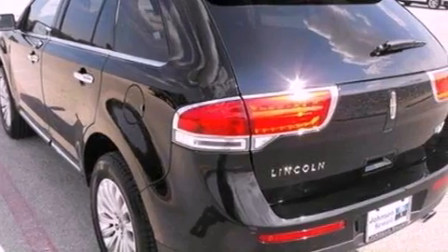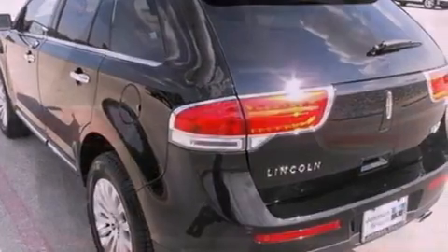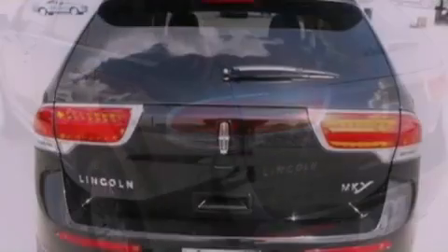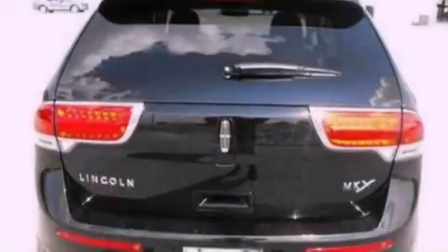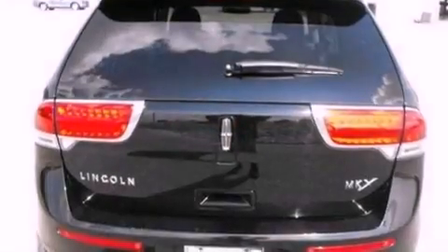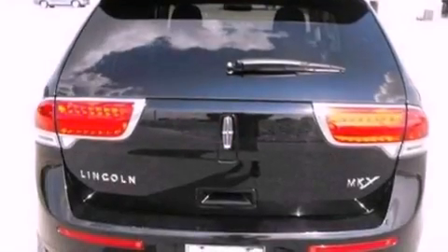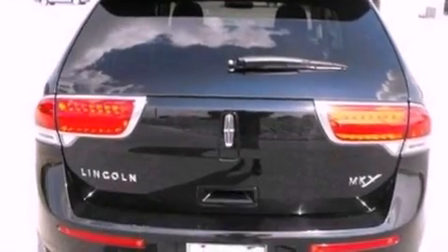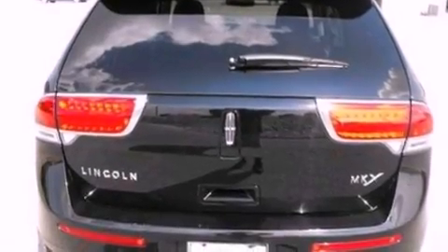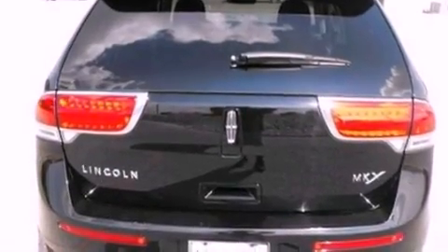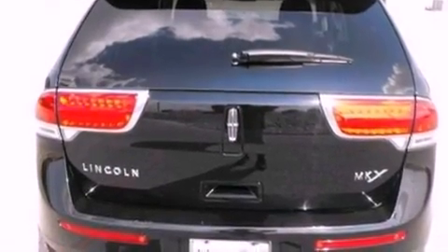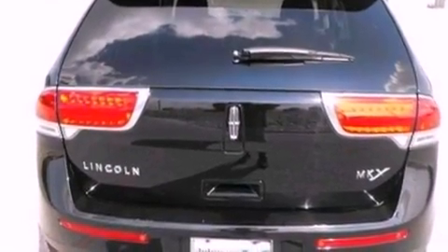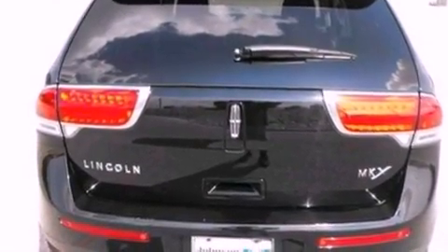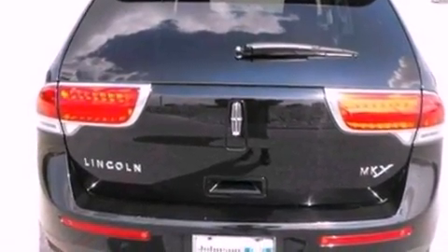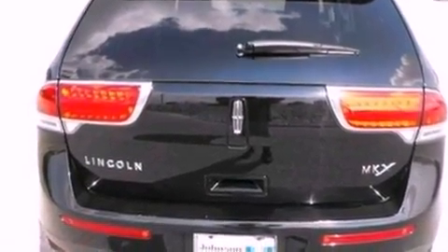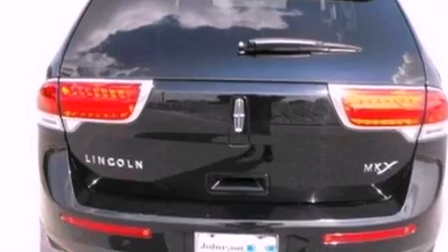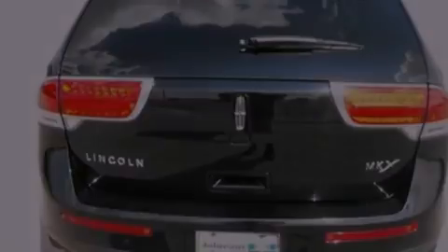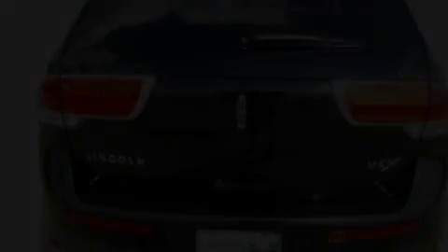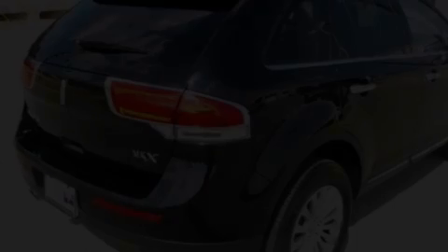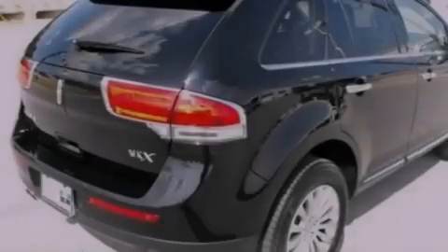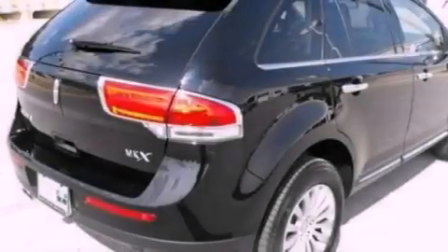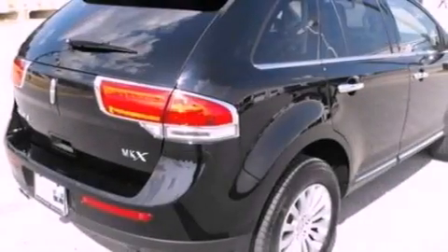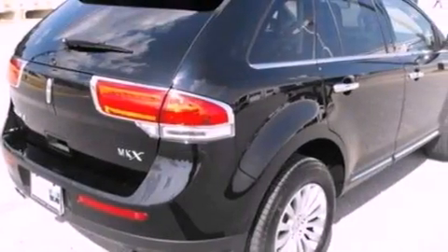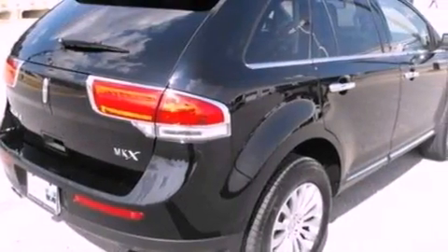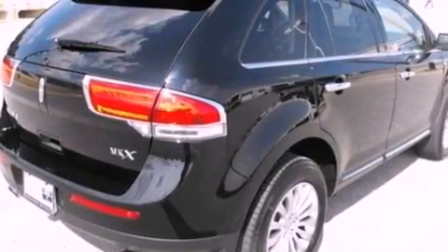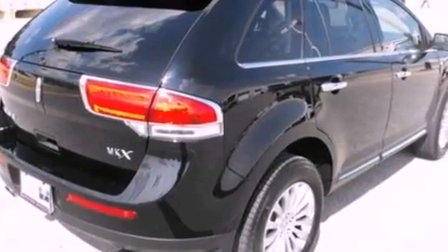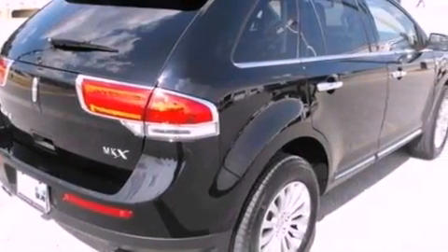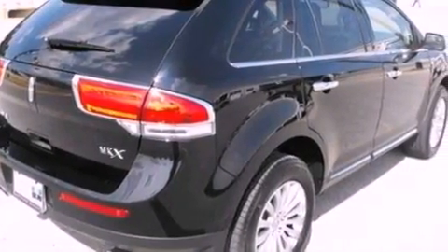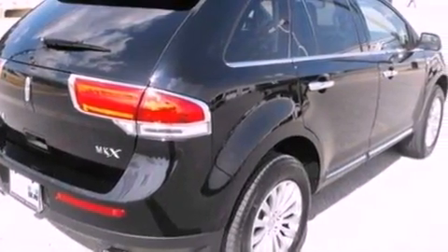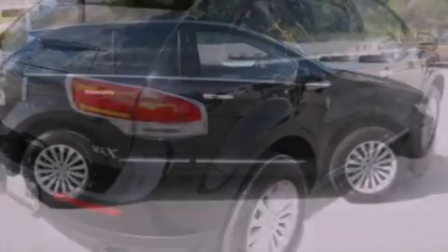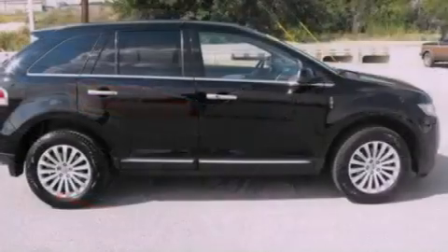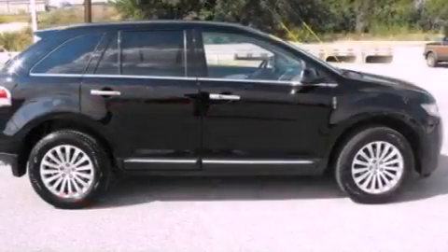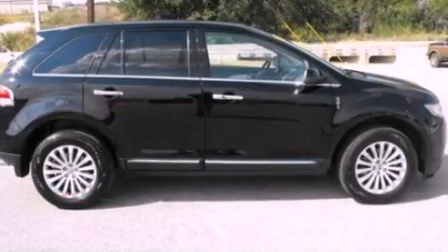Its top features include cooled seats, a low-tire pressure indicator, 10 perfectly positioned speakers, Cirrus satellite radio, 18-inch wheels, and traction control and stability control systems.